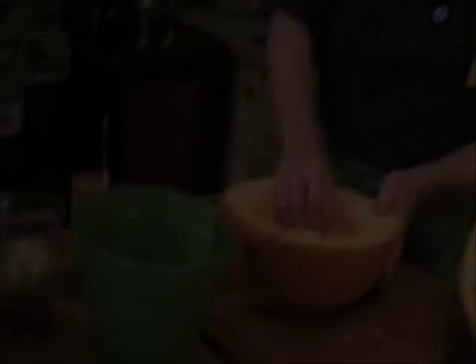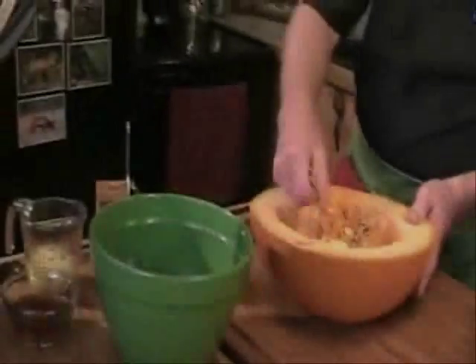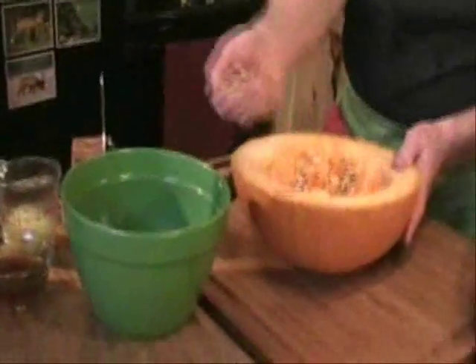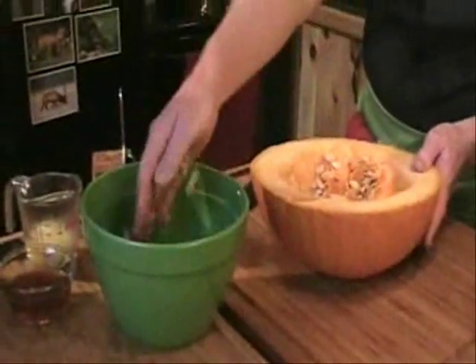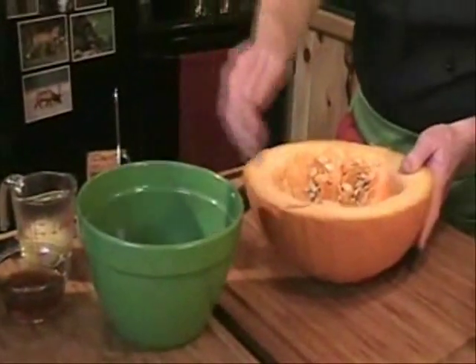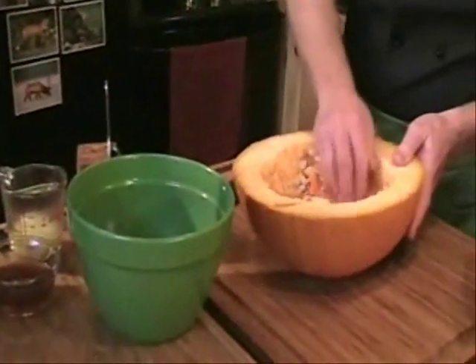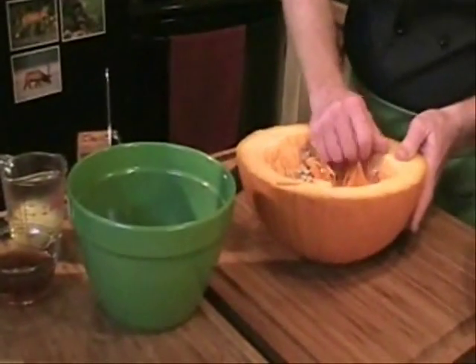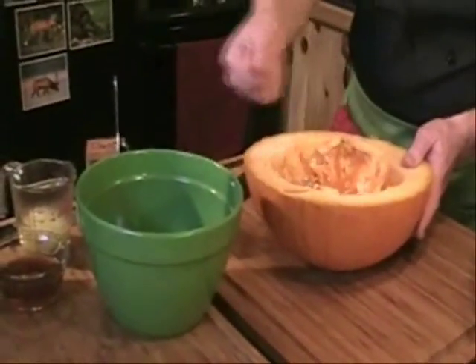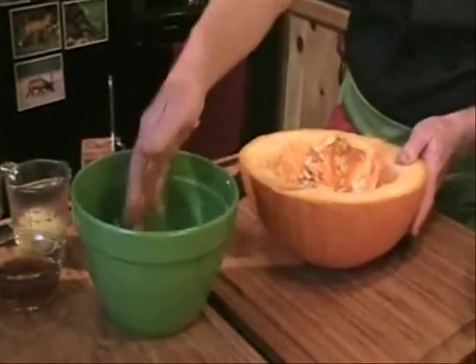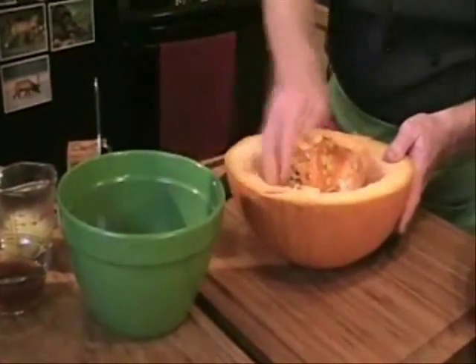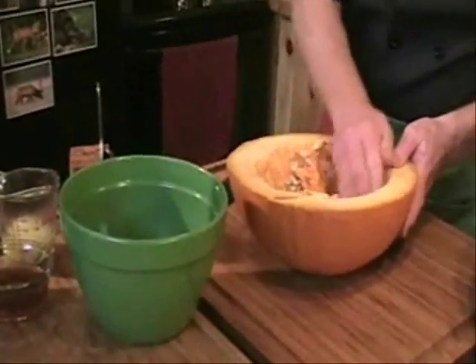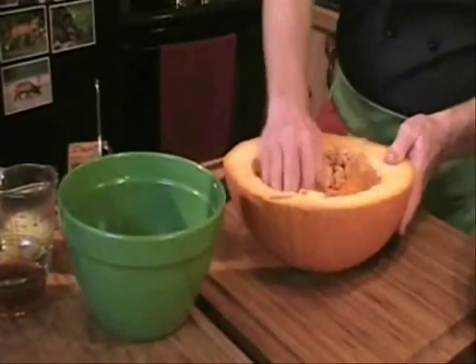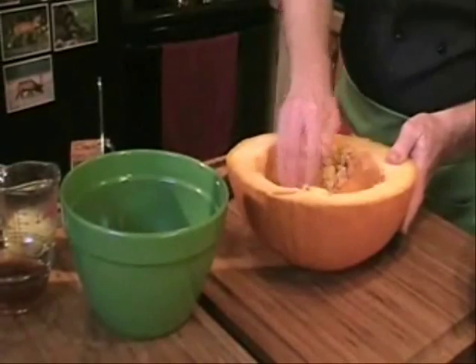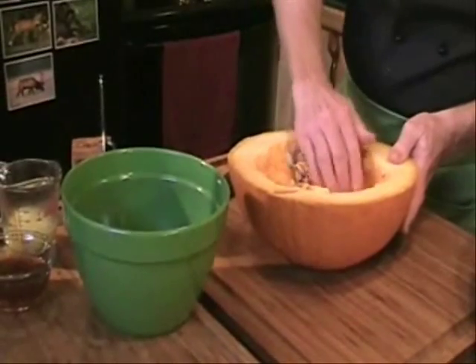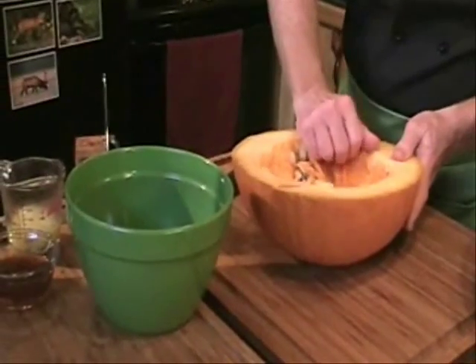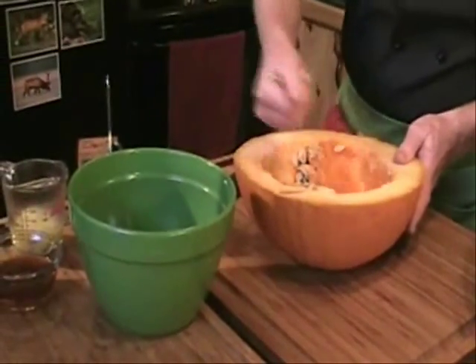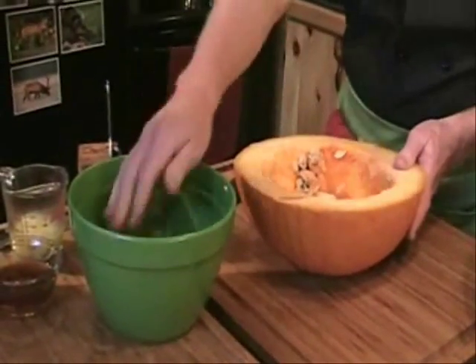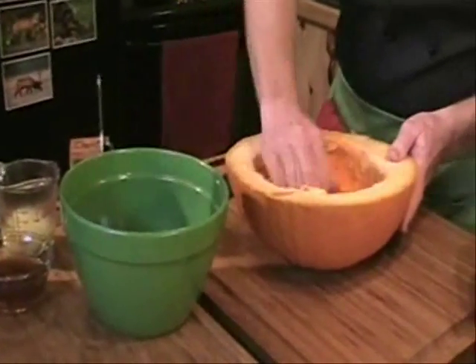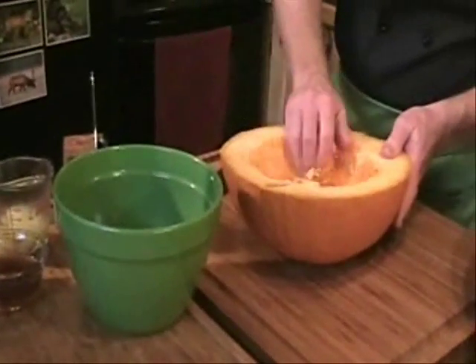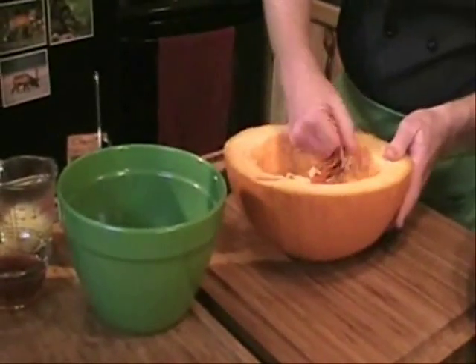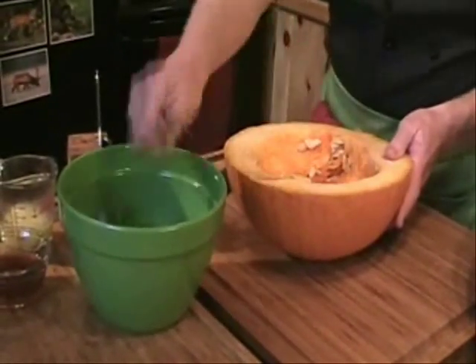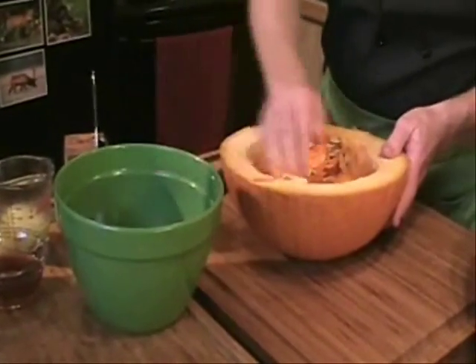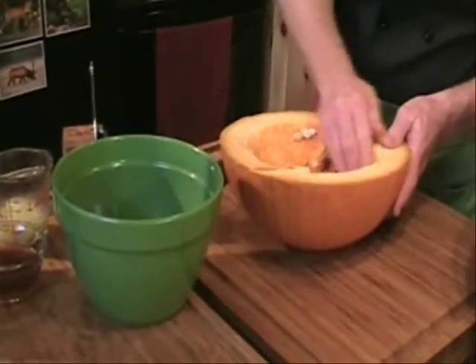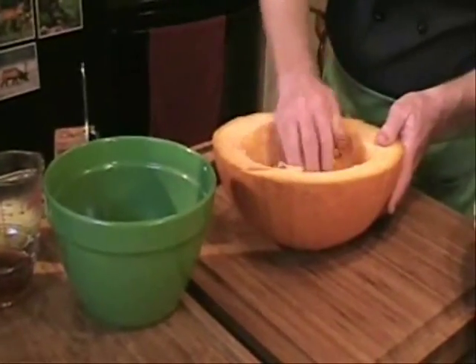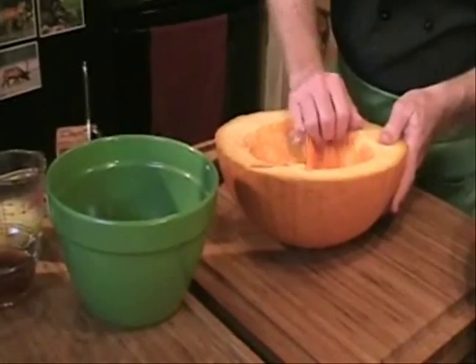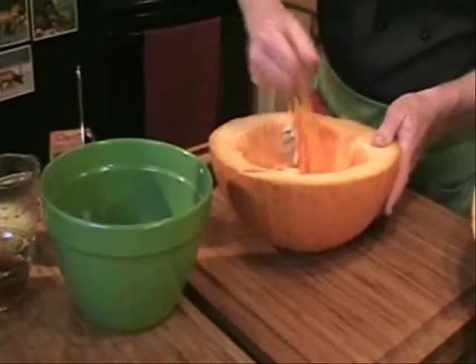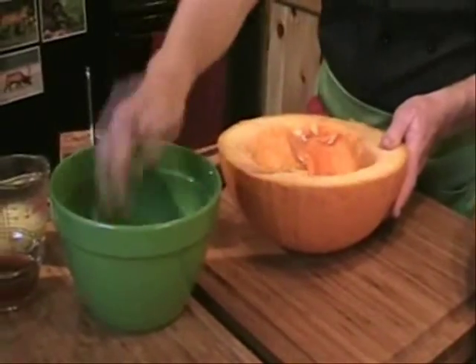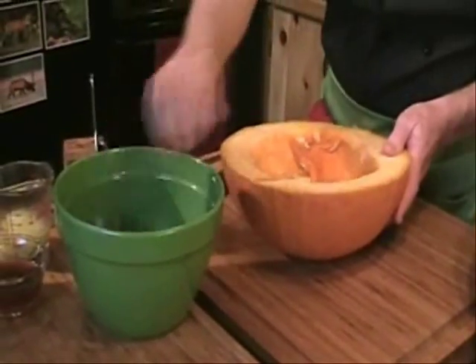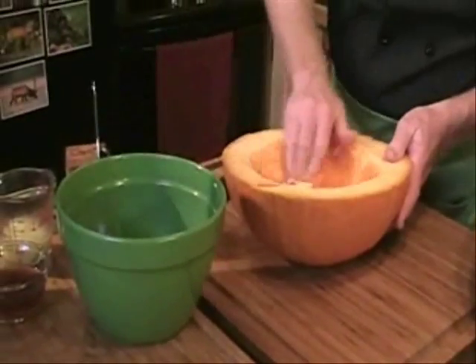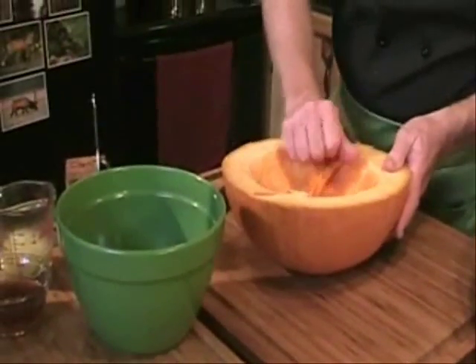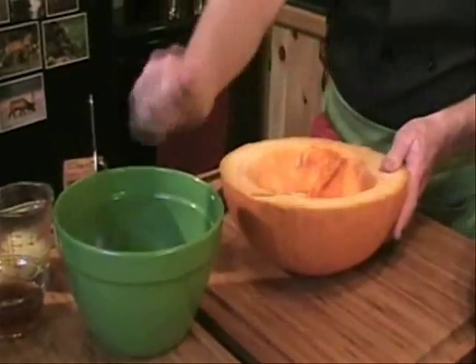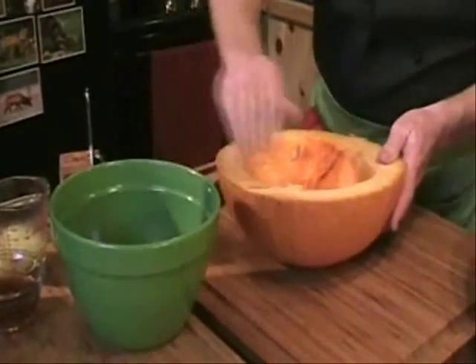As you can see there are lots of beautiful seeds and we're going to be talking about those seeds in just a minute because they're going to be our second recipe. So let's take the seeds out of this part of our pumpkin. Very, very simple. Very, very easy.